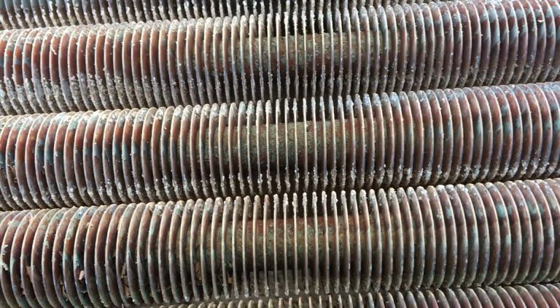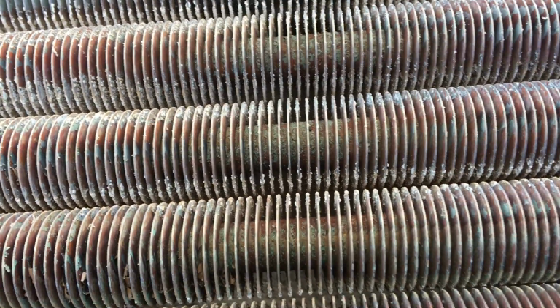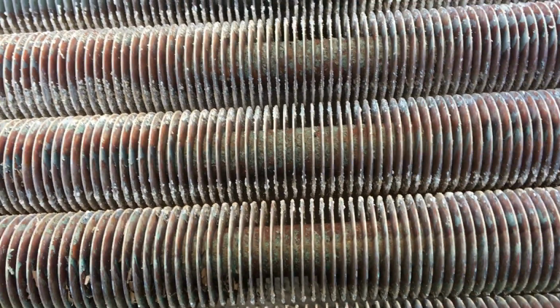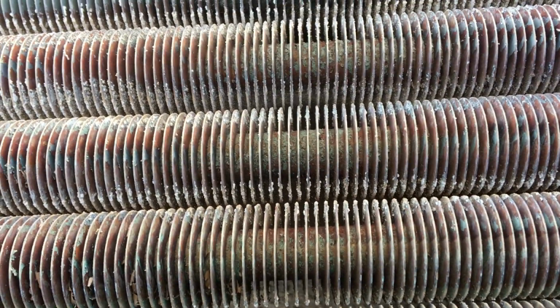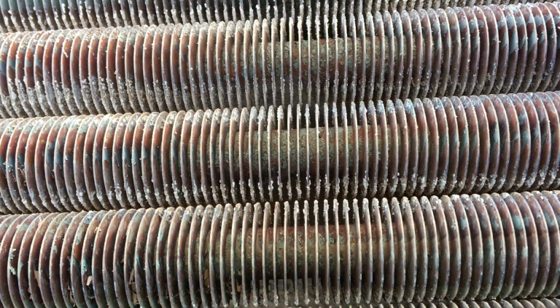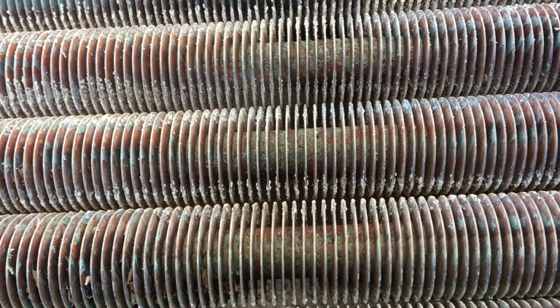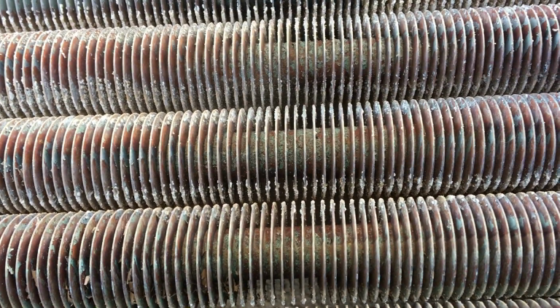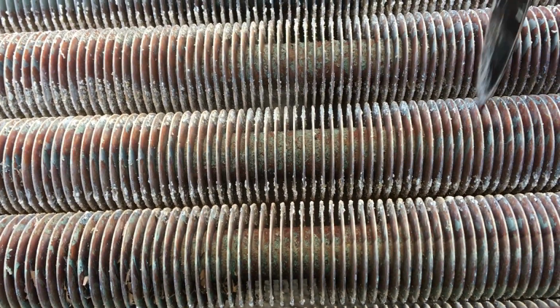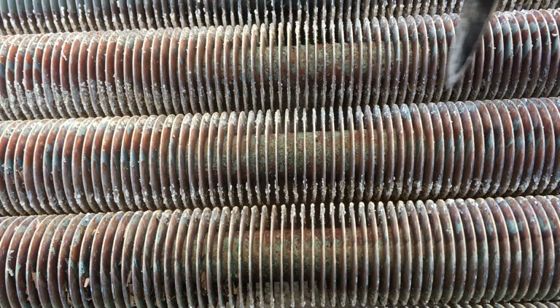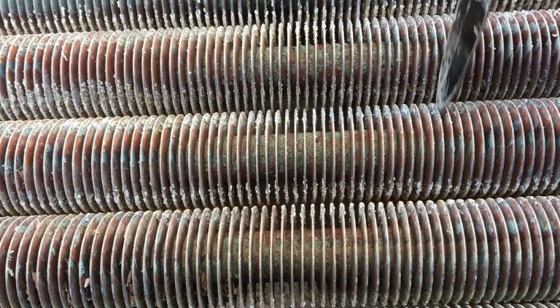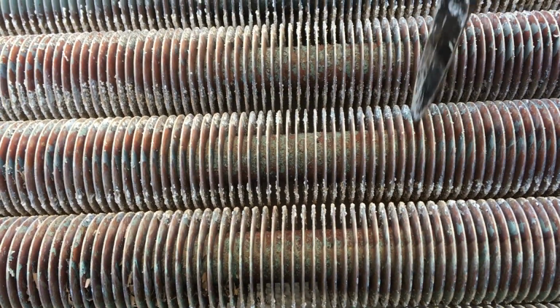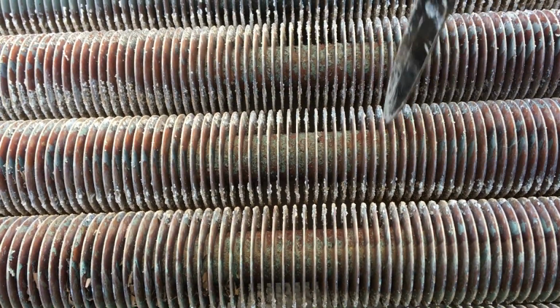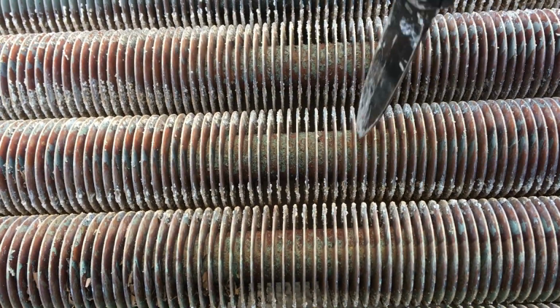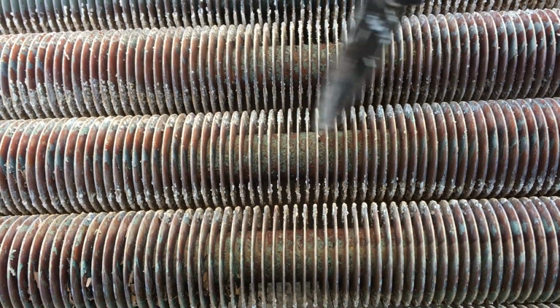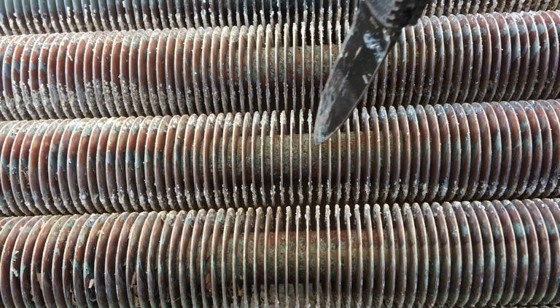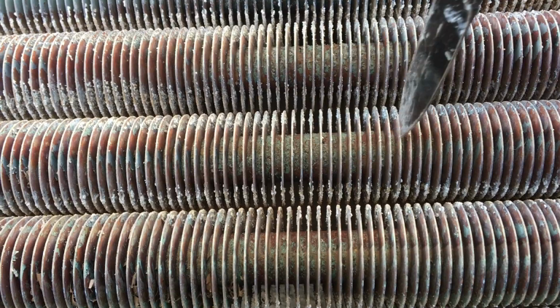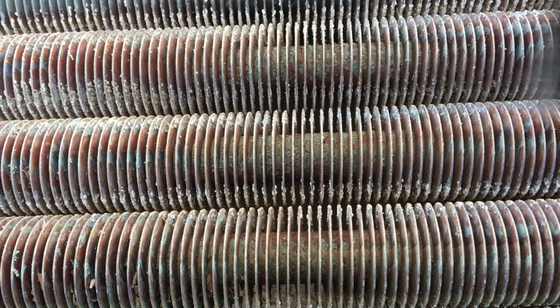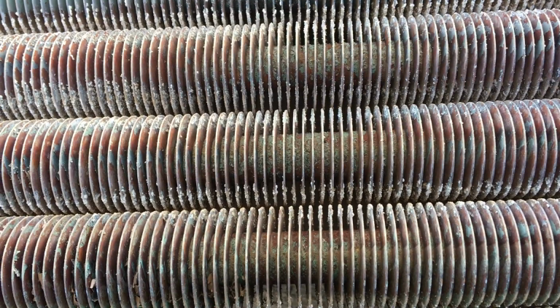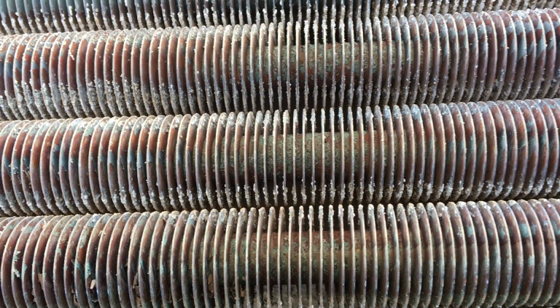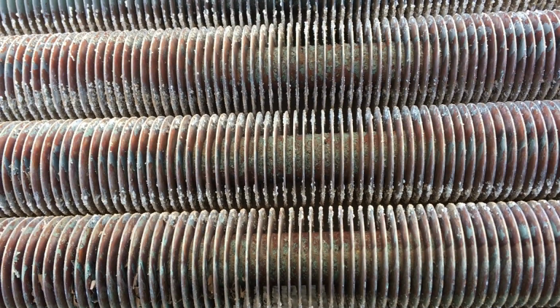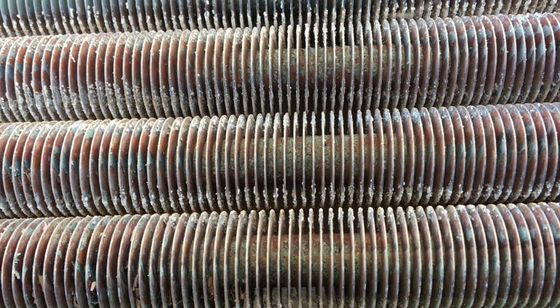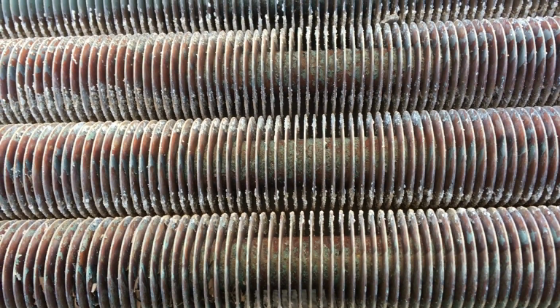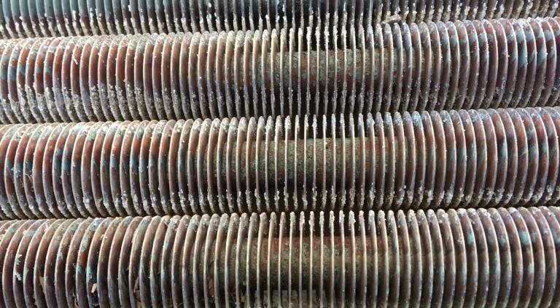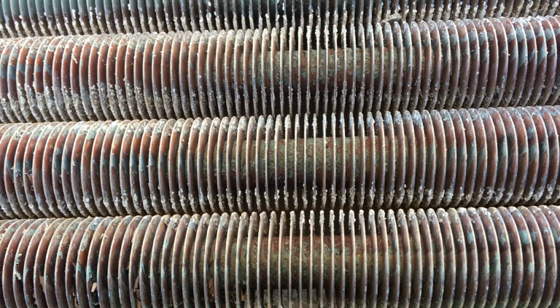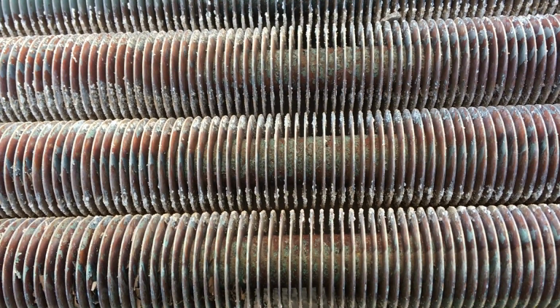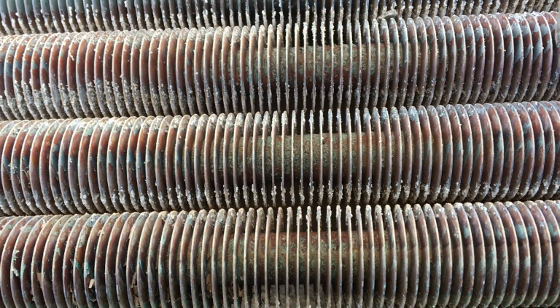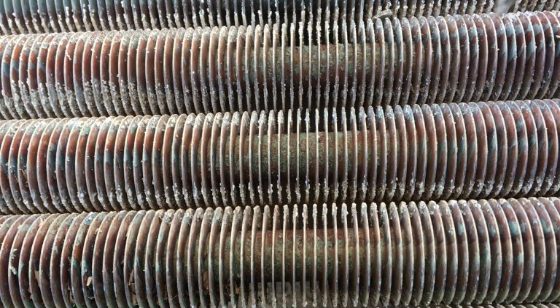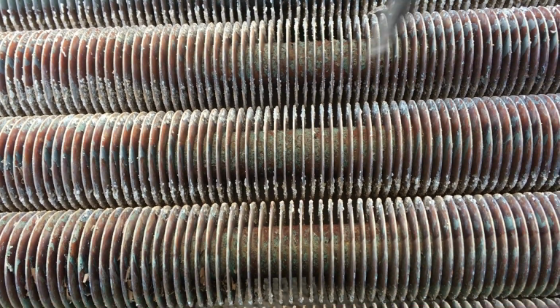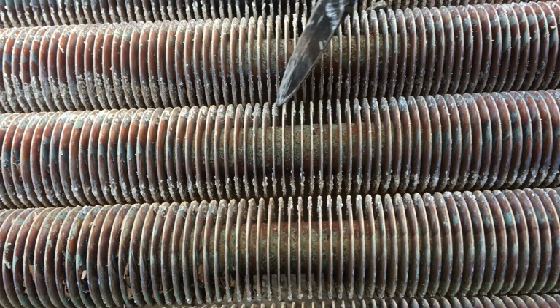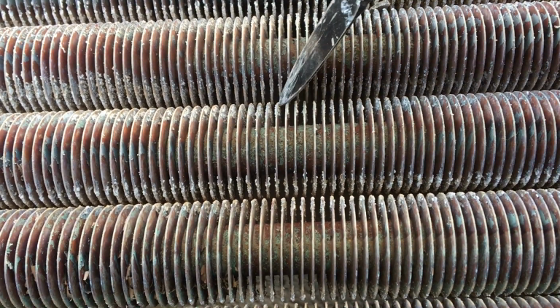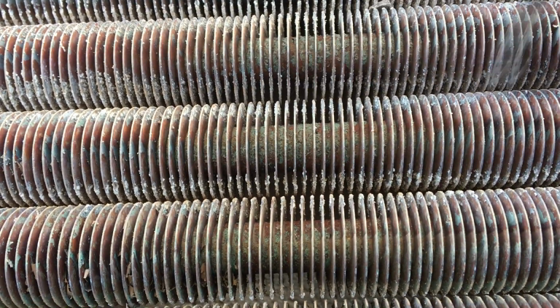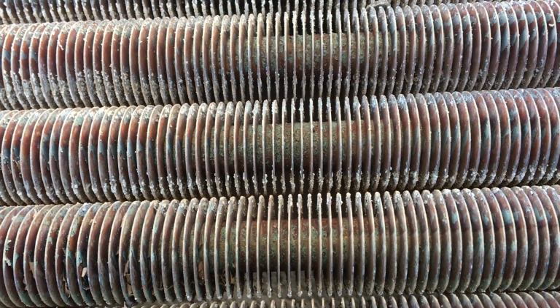Sometimes we'll take an air compressor and squirt down through here and get them all blasted out. It's a horrible mess.